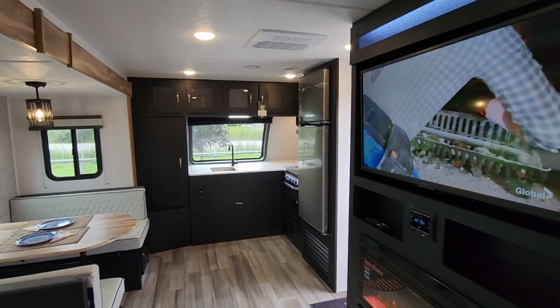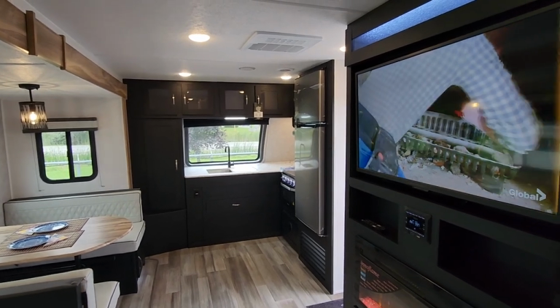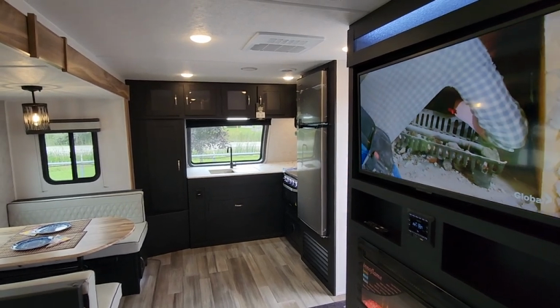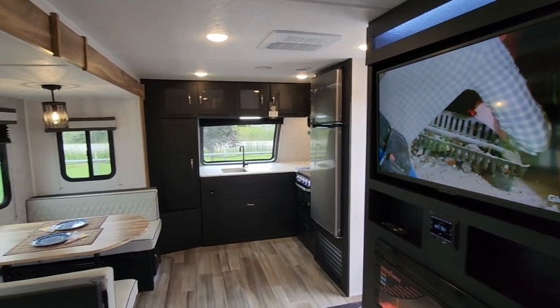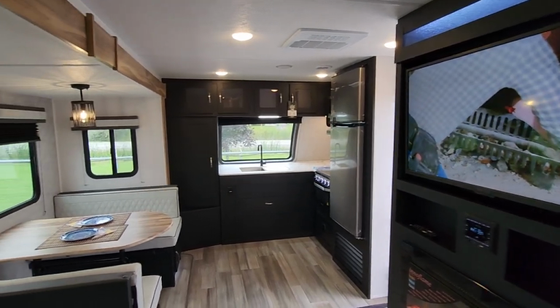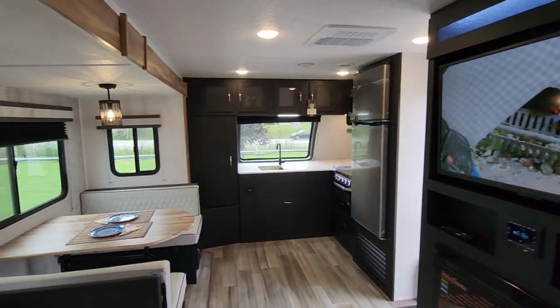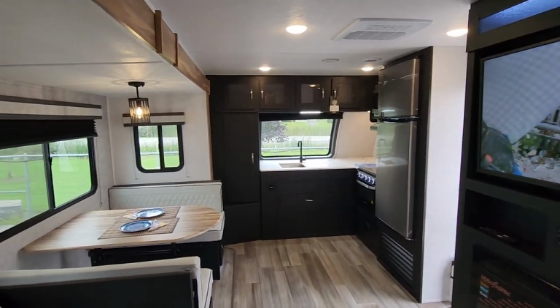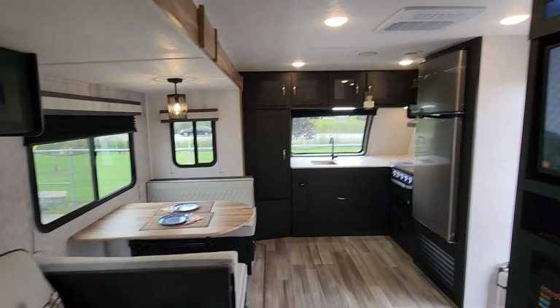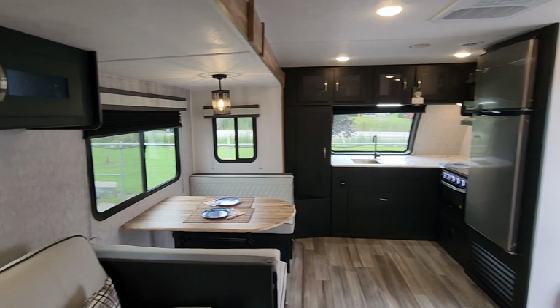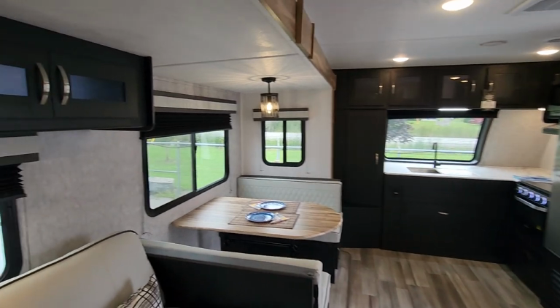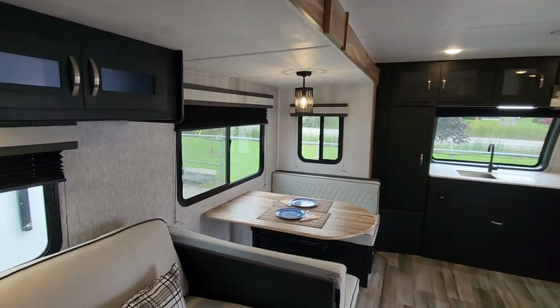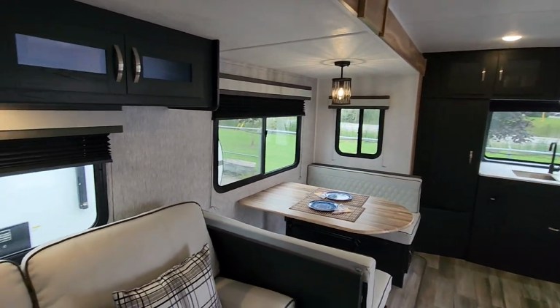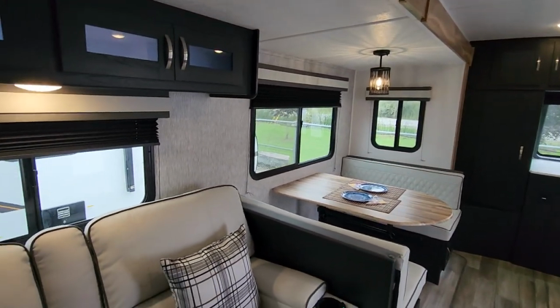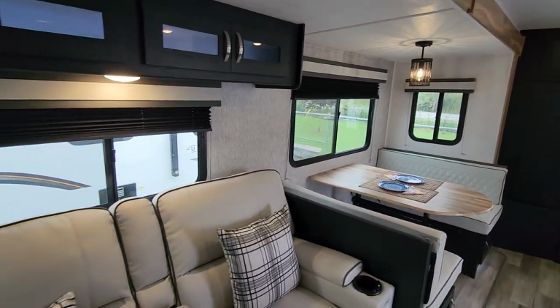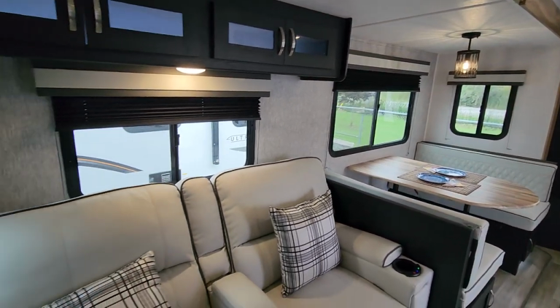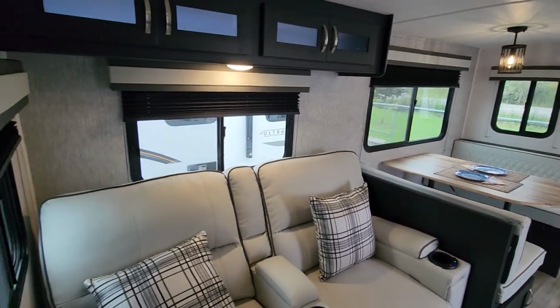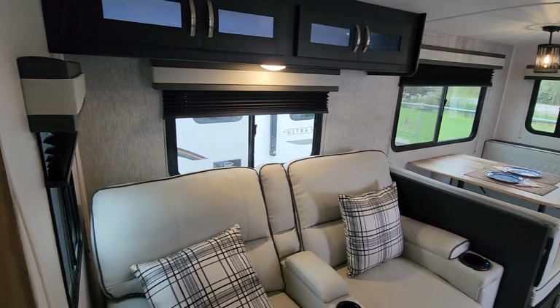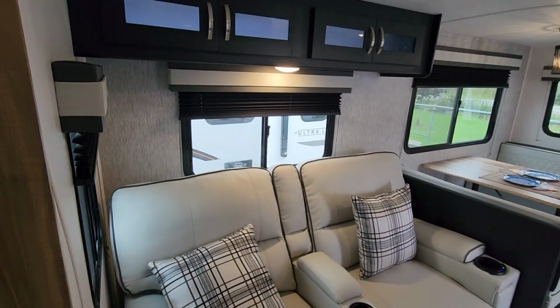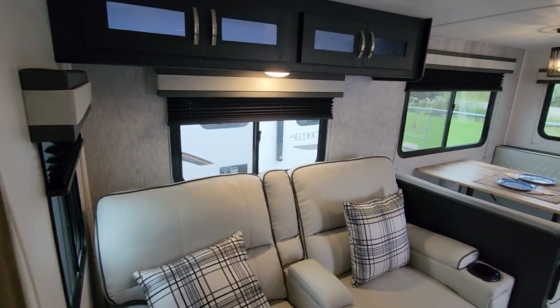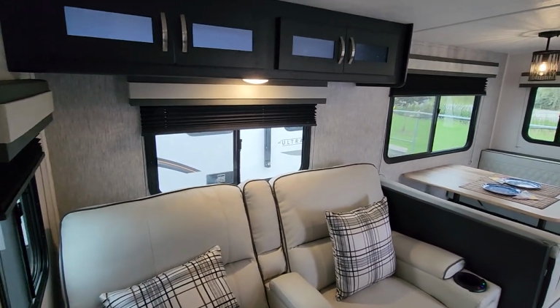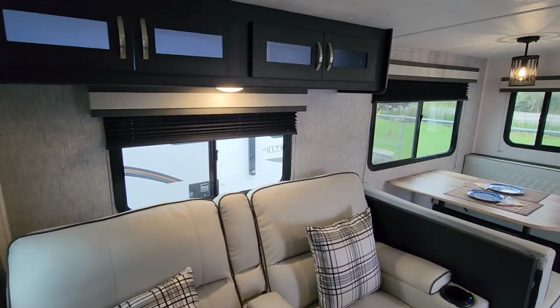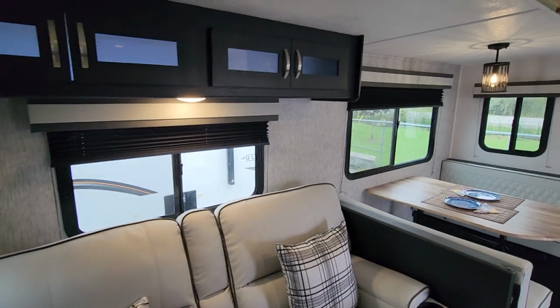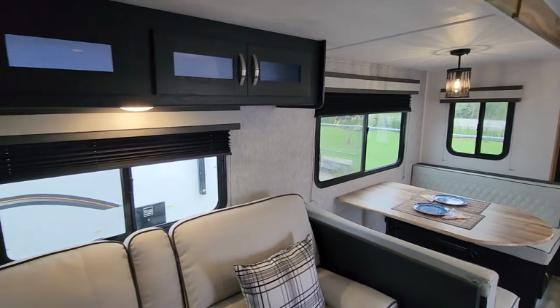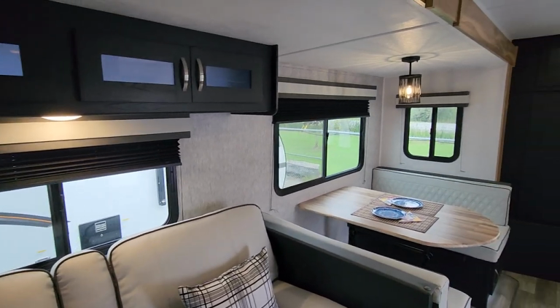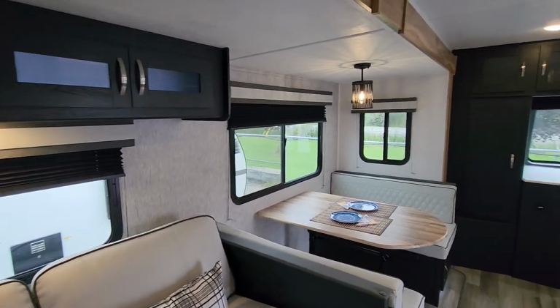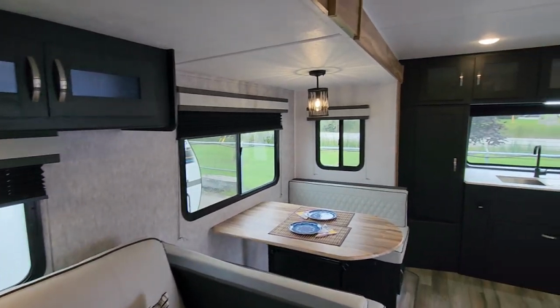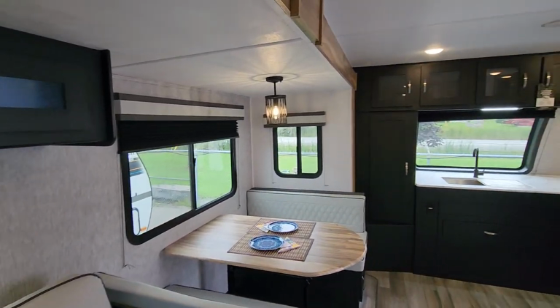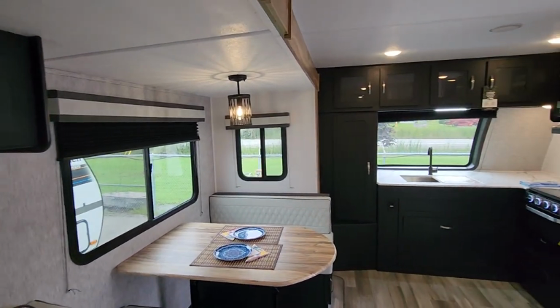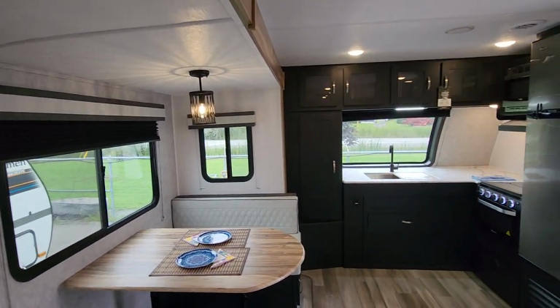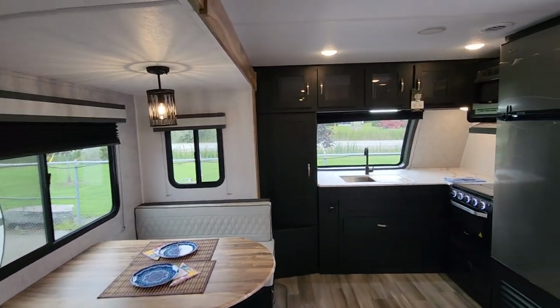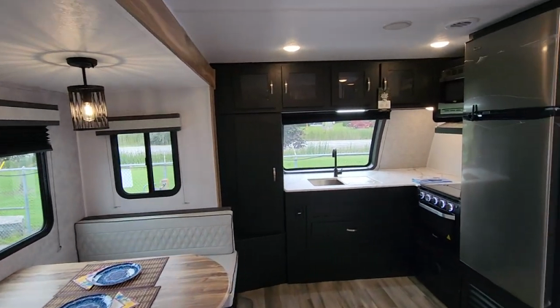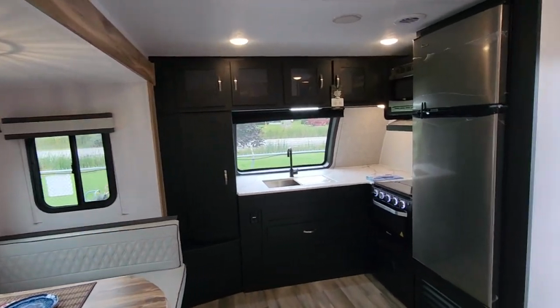Welcome to Primark vCenter and inside a brand new Coachman Freedom Express 259 RKDS, one of our best-selling couples floor plans for the last four years and certainly a very popular seller for Freedom Express as well.